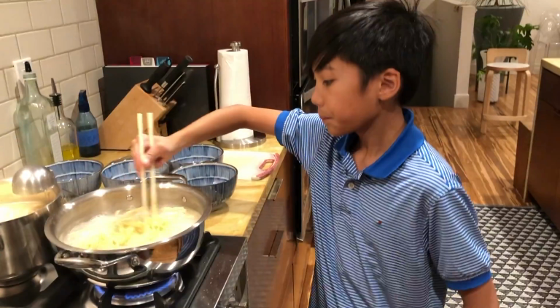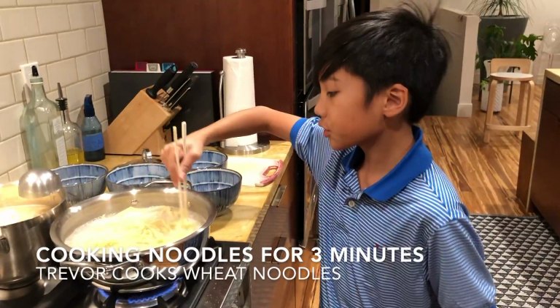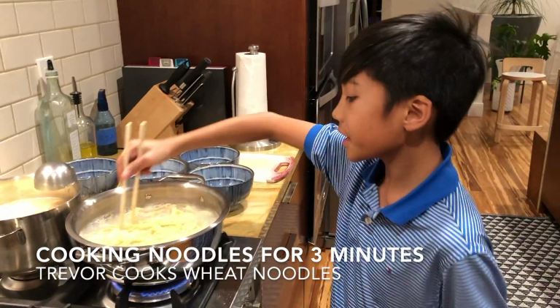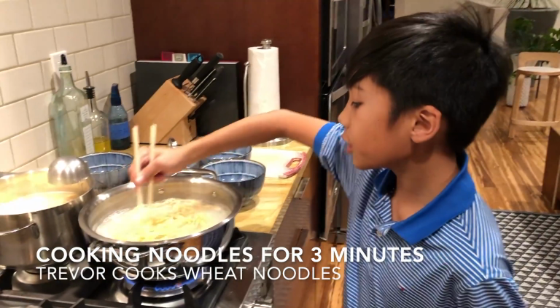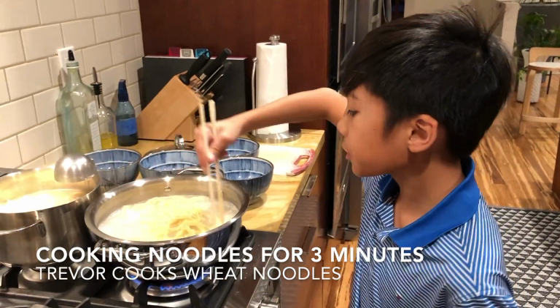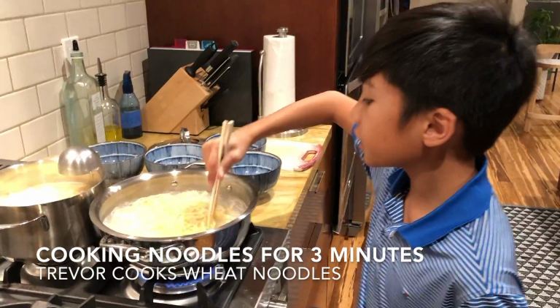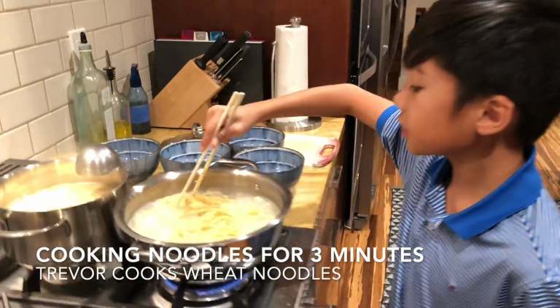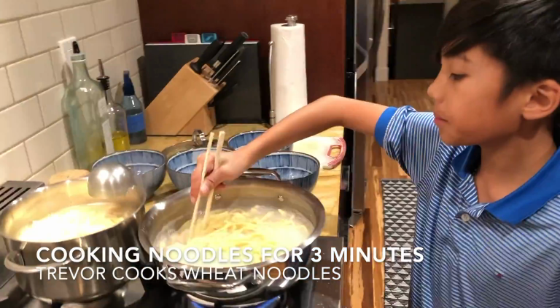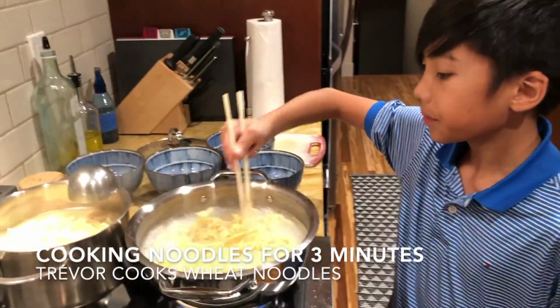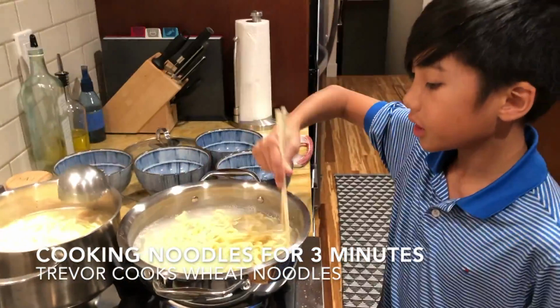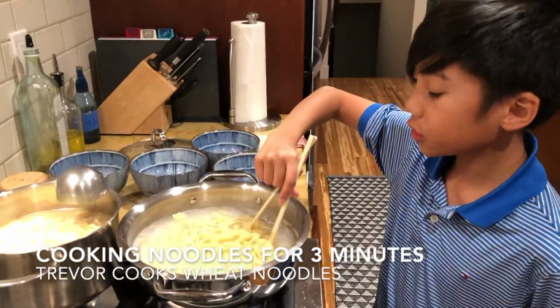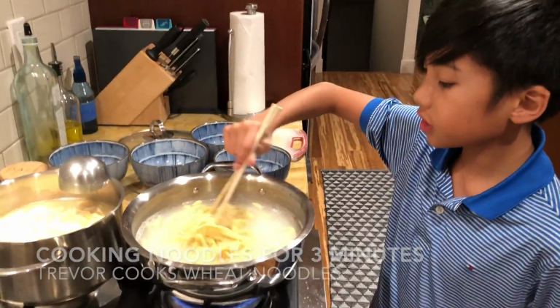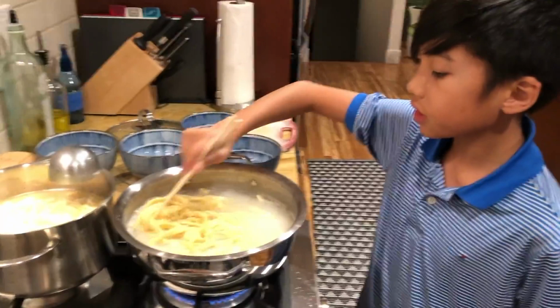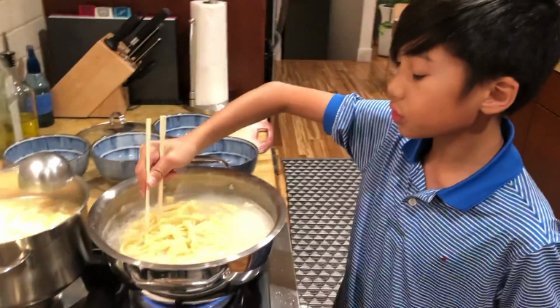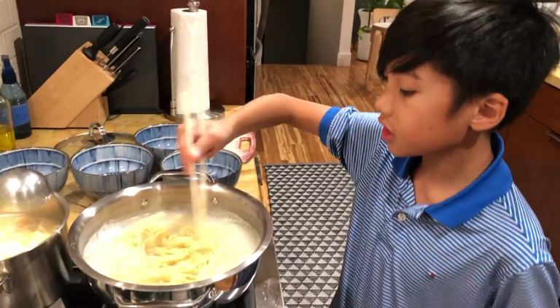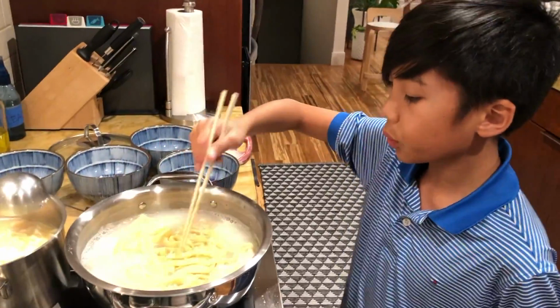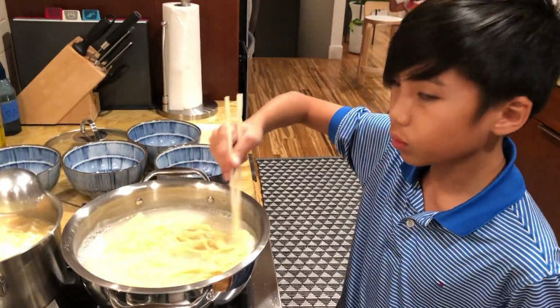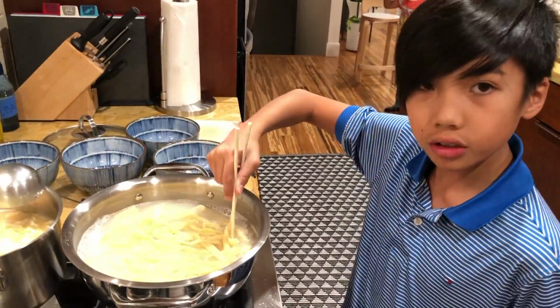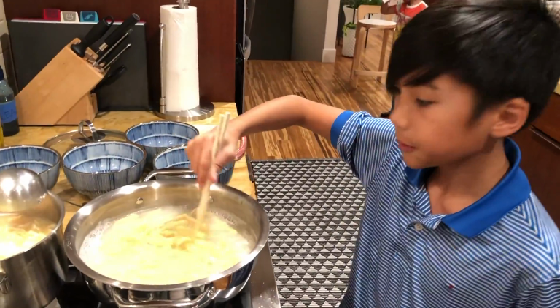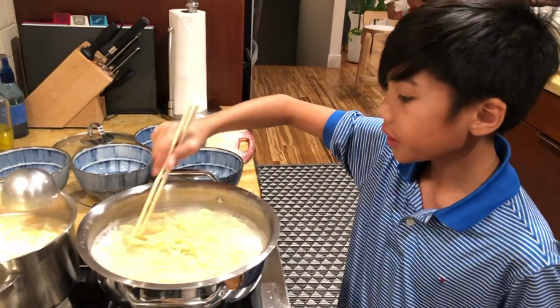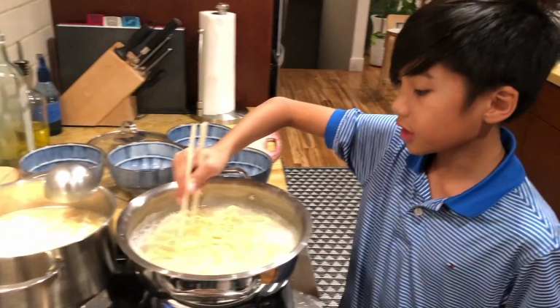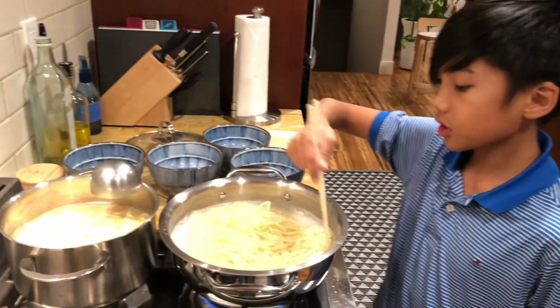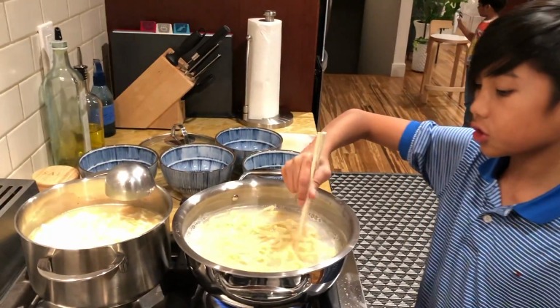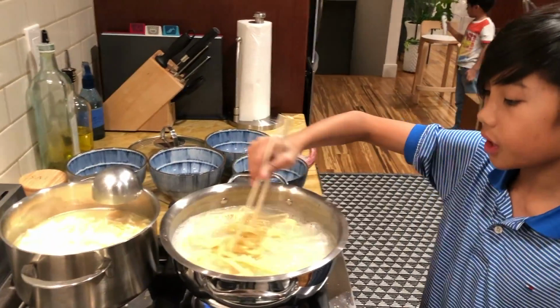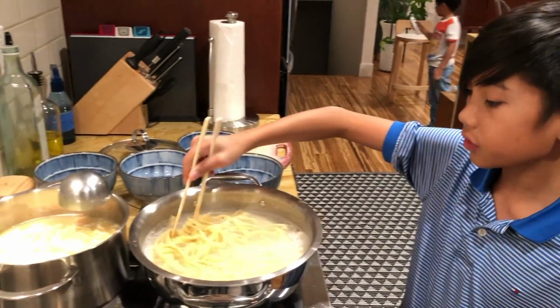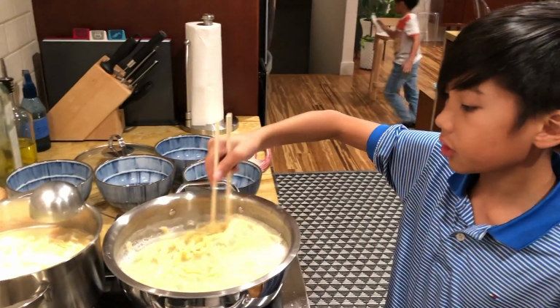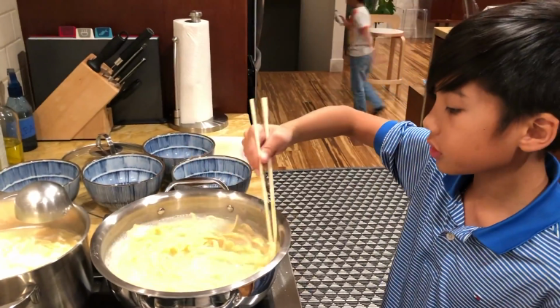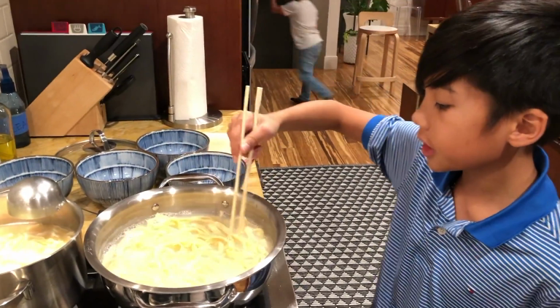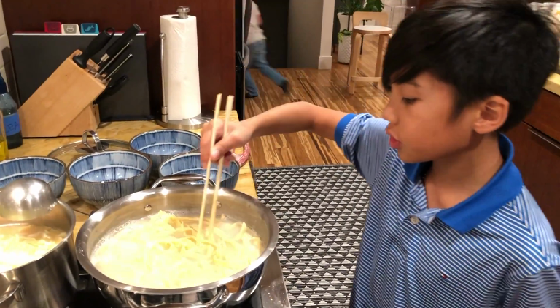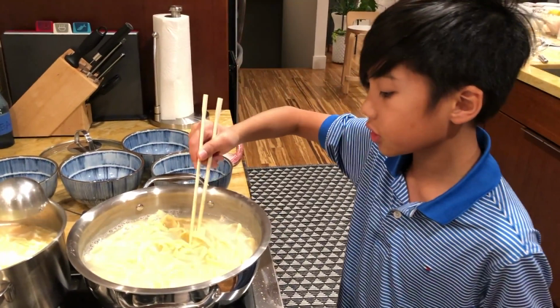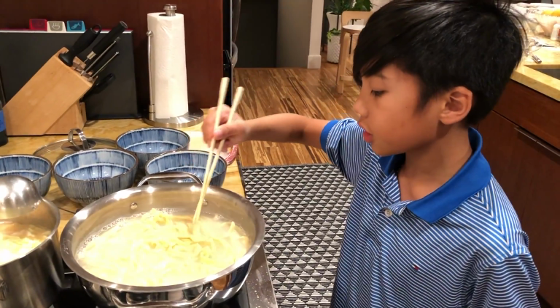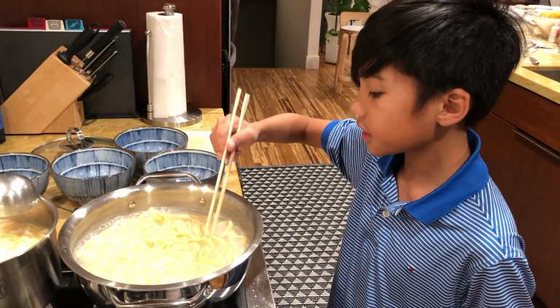So right now I'm cooking the noodles in boiled water, and it should be on here for about three minutes or until they're al dente.